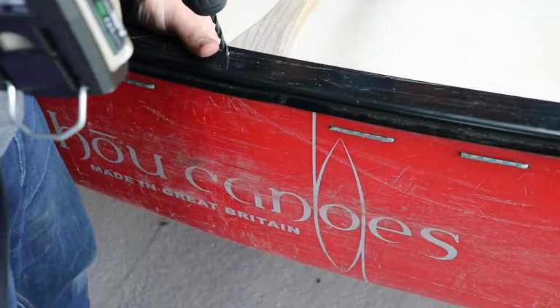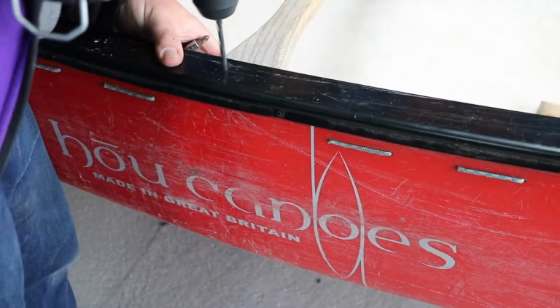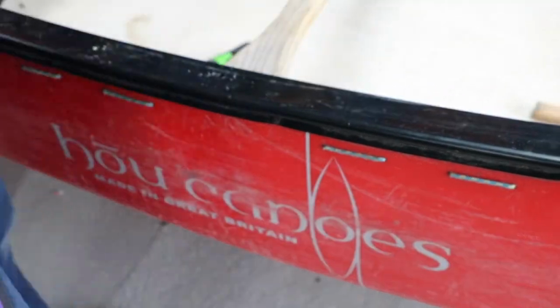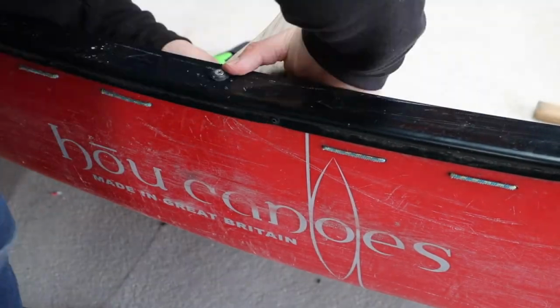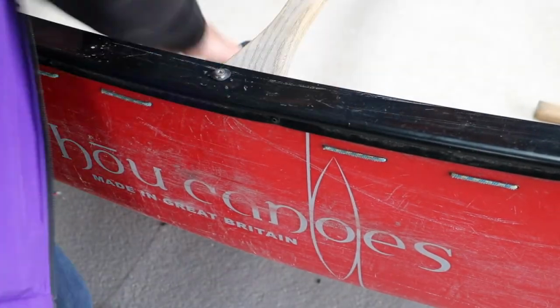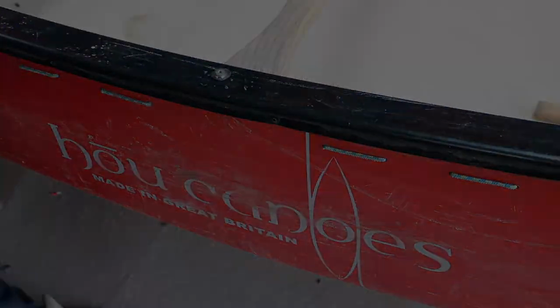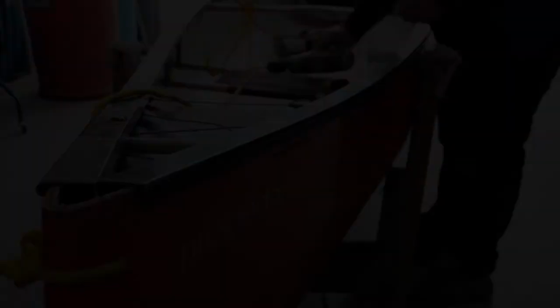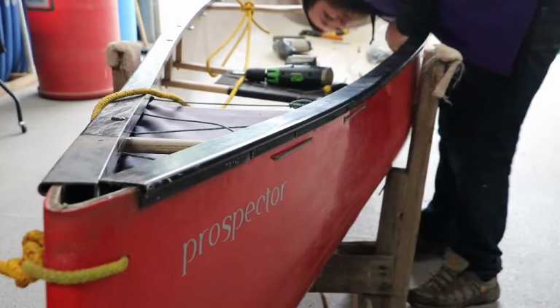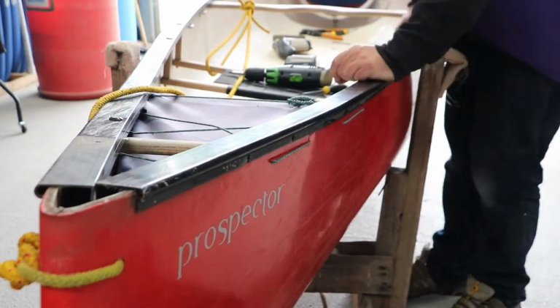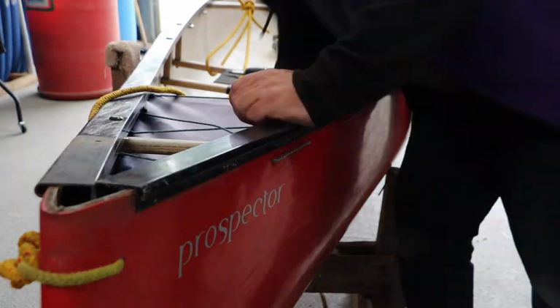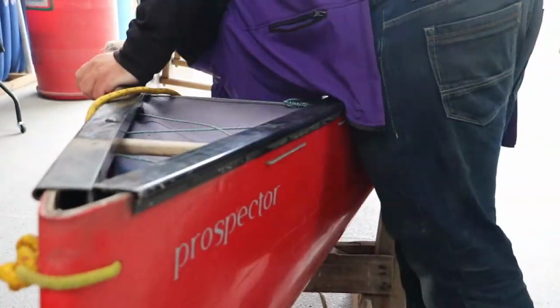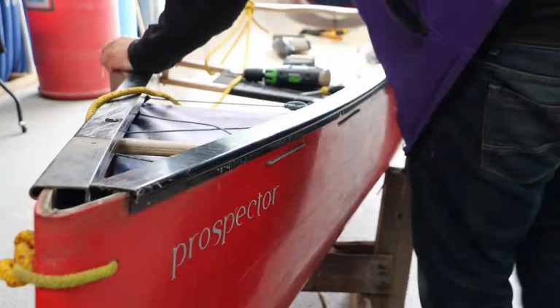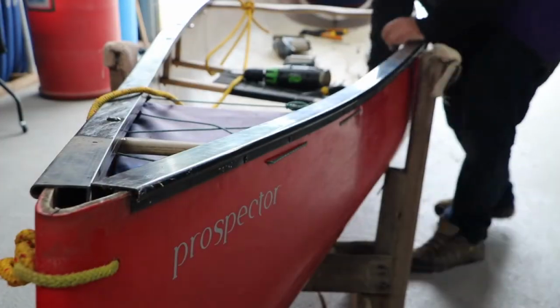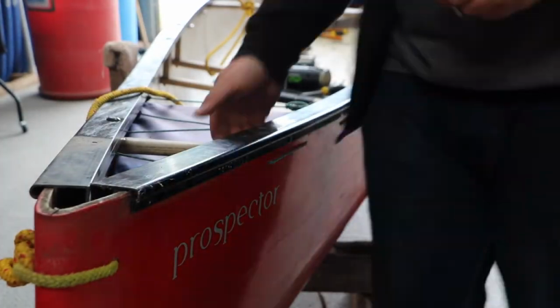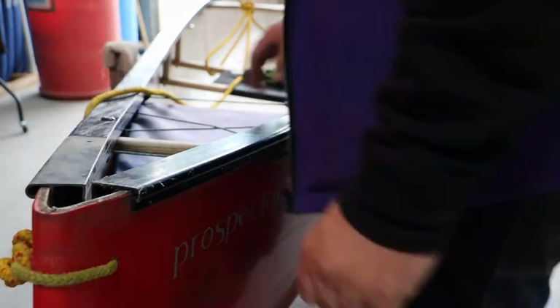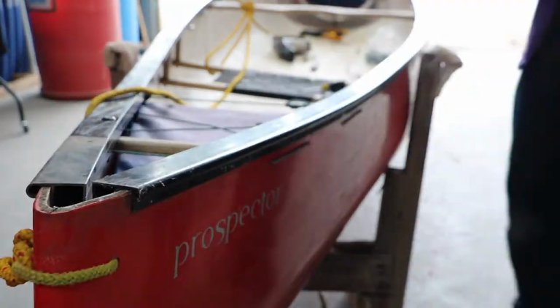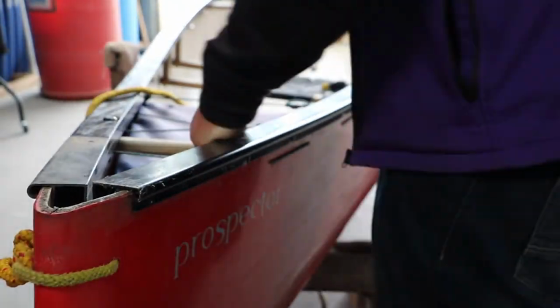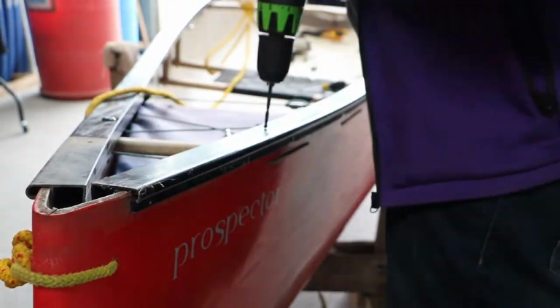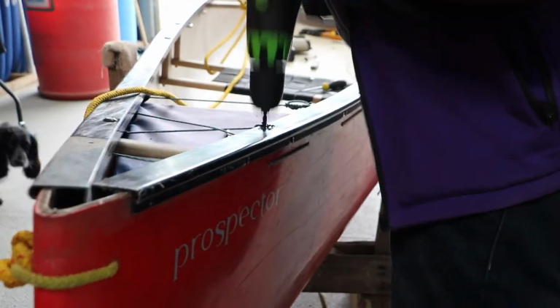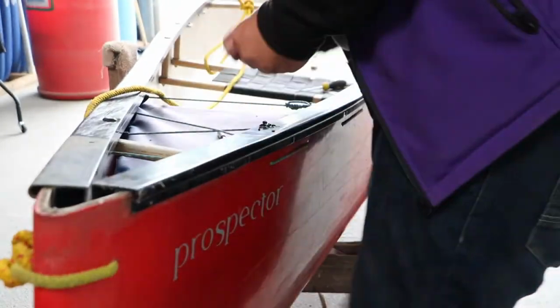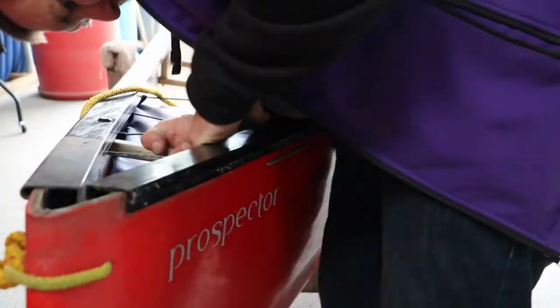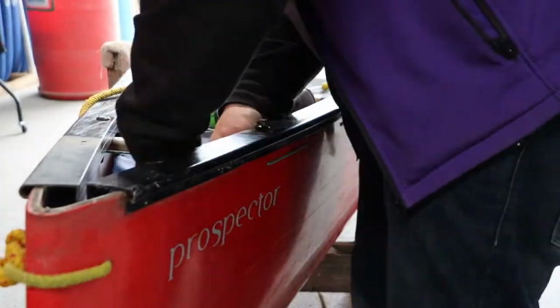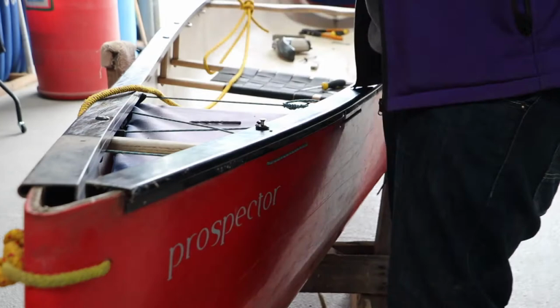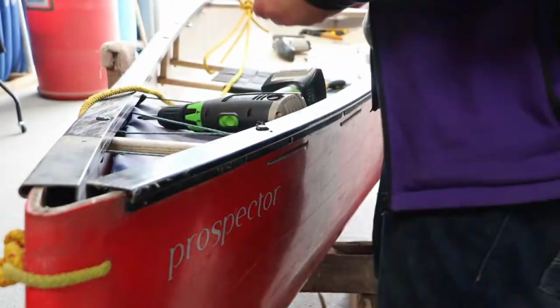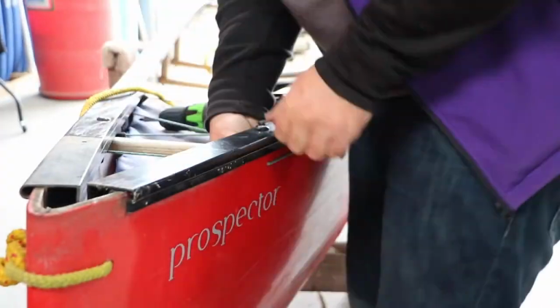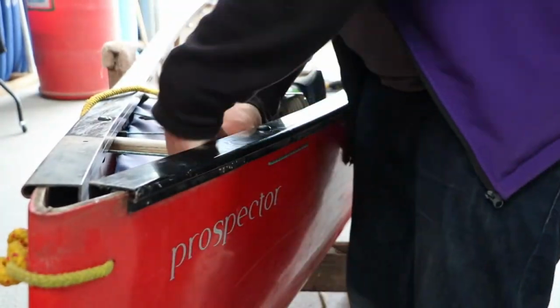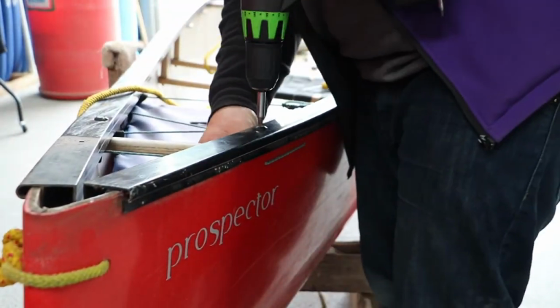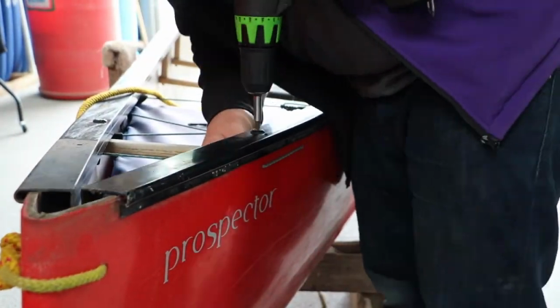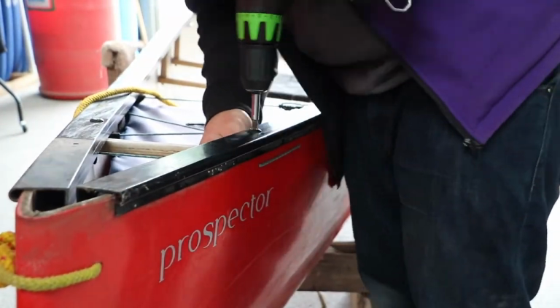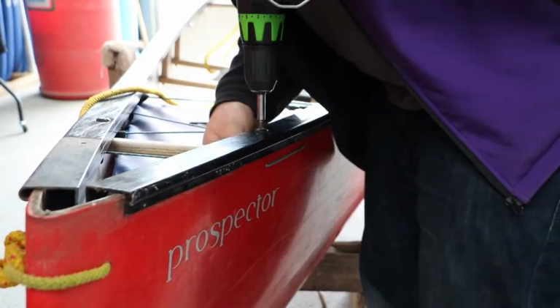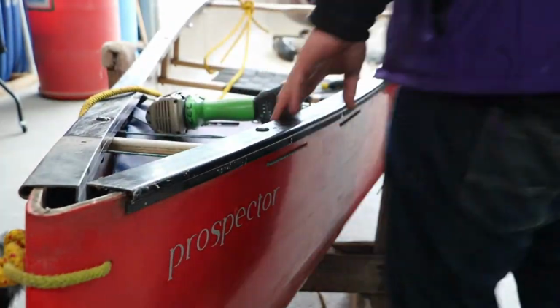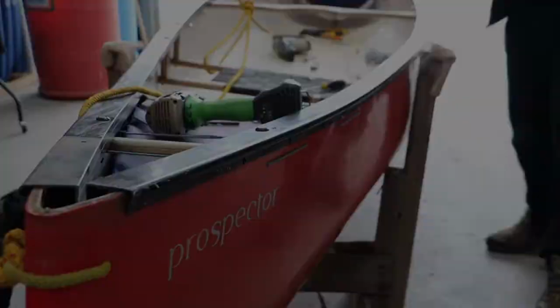Our next job is to put our yoke and our handles back in to ensure that our boat has the correct shape. We do this before we put the deck plates on so that the deck plates fit nice and snug over the ends of our gunnels.